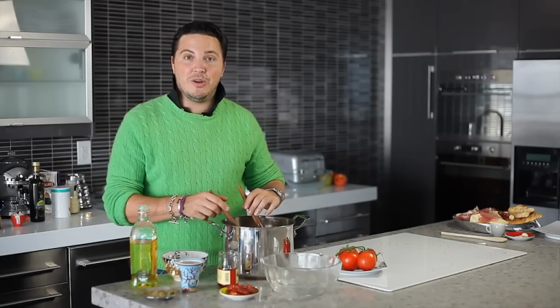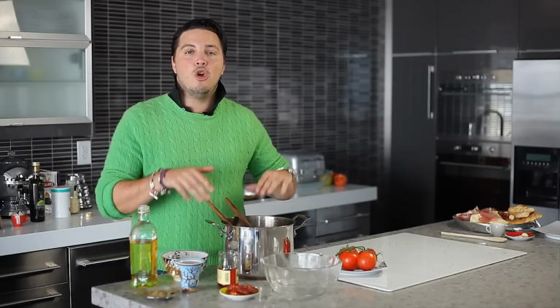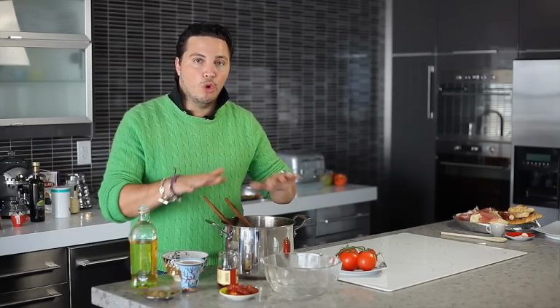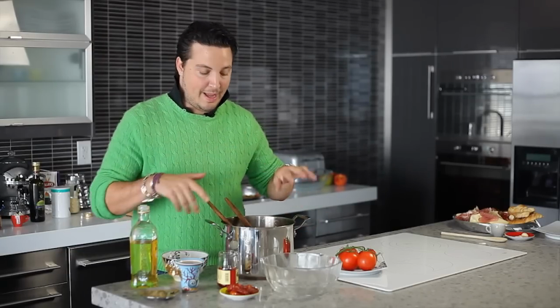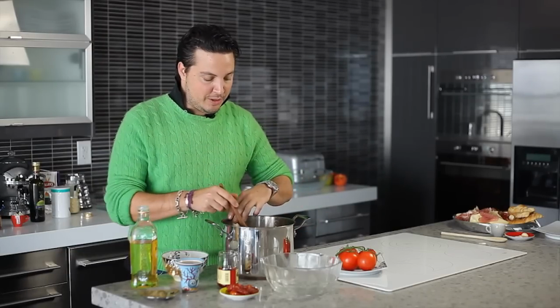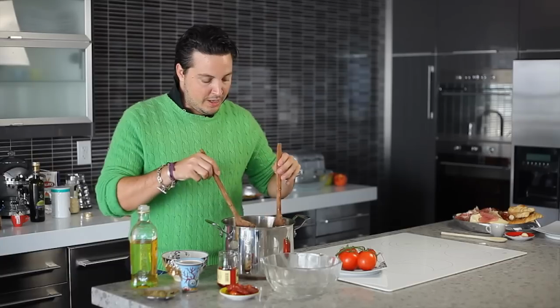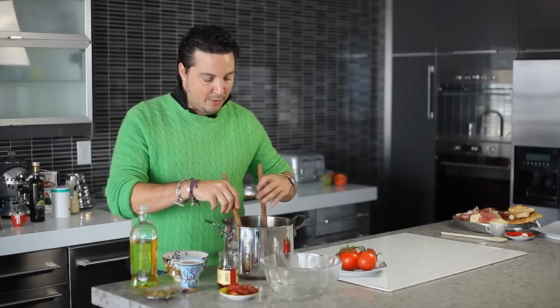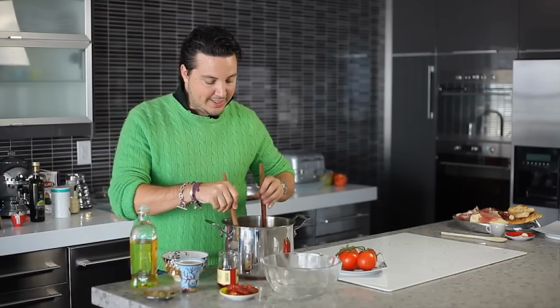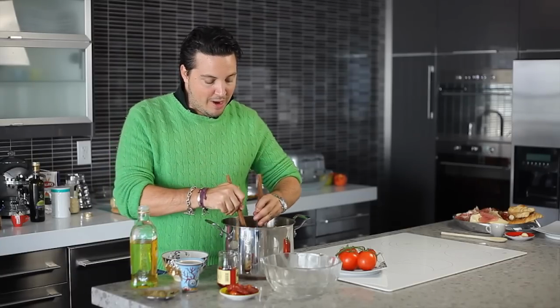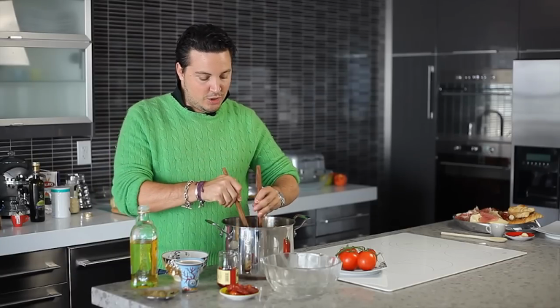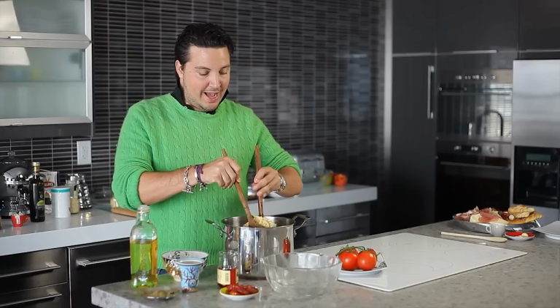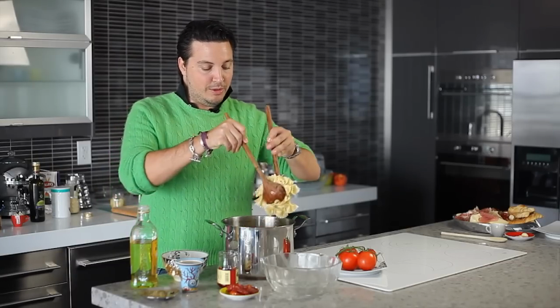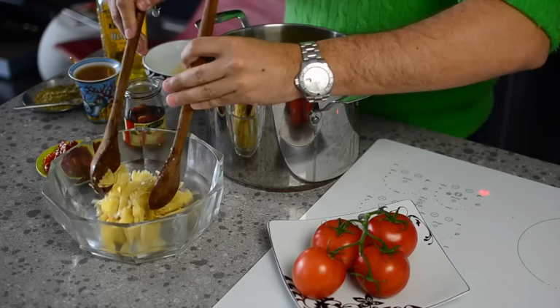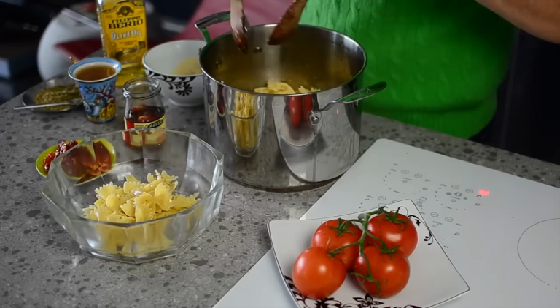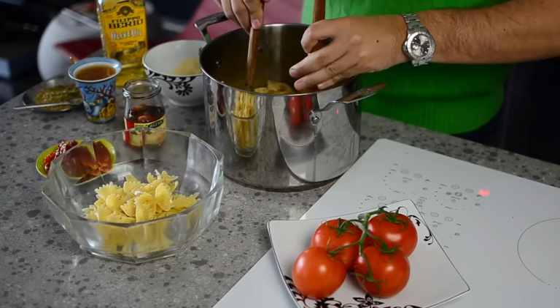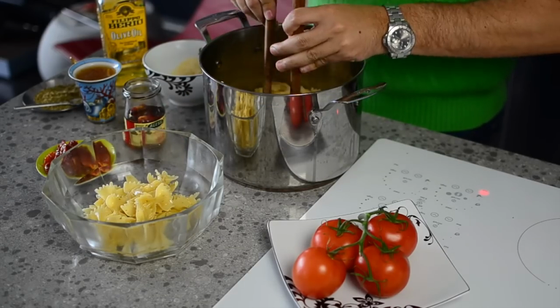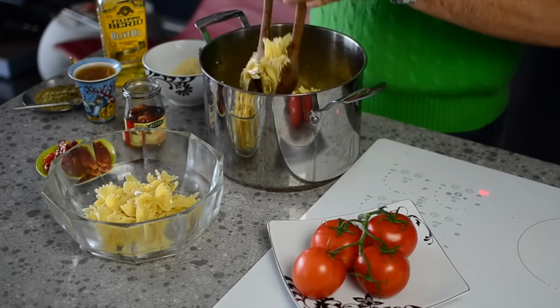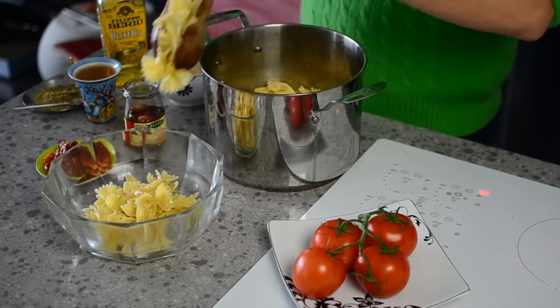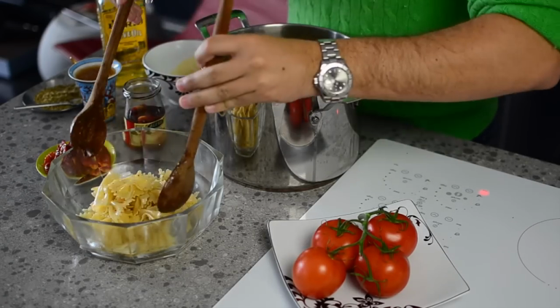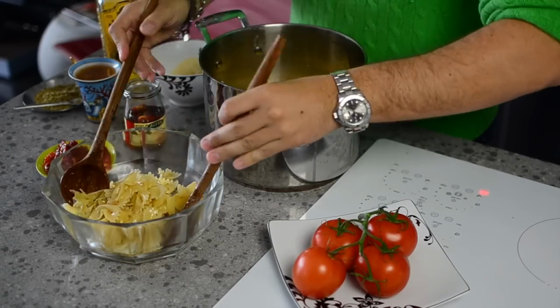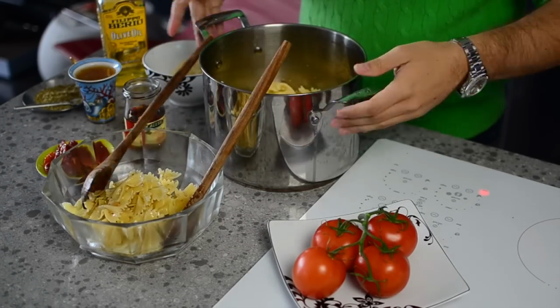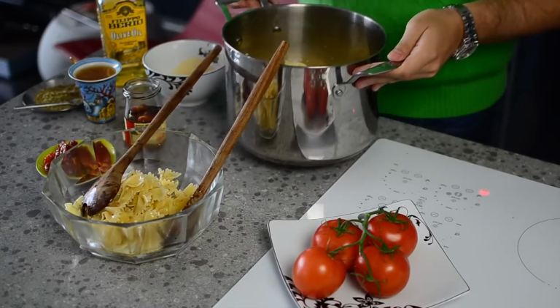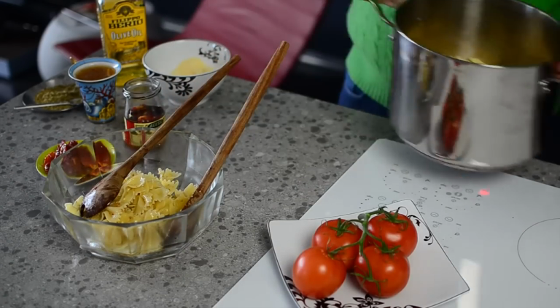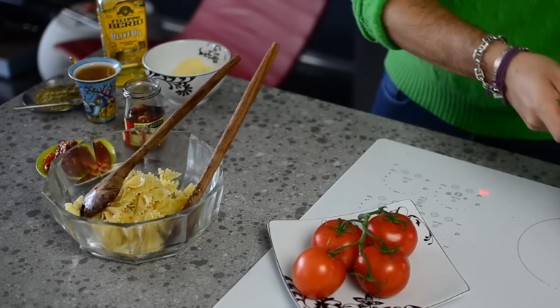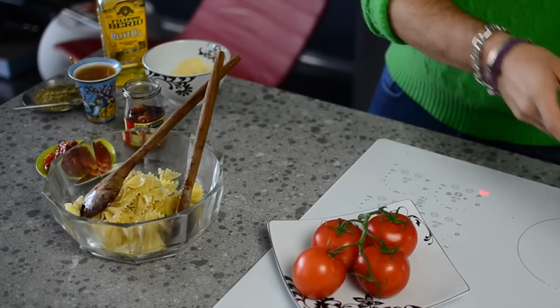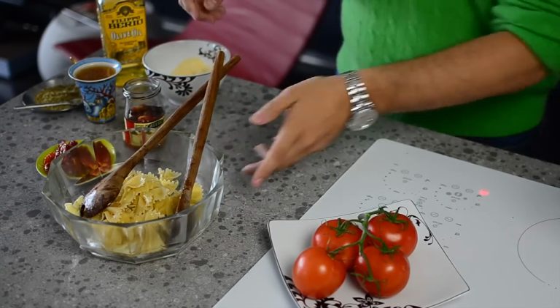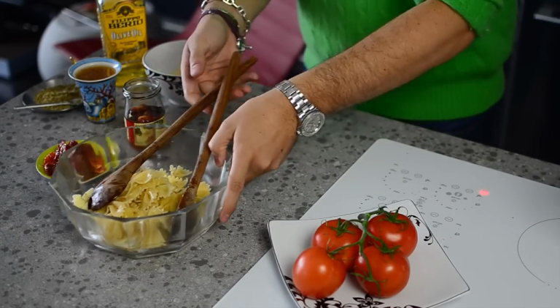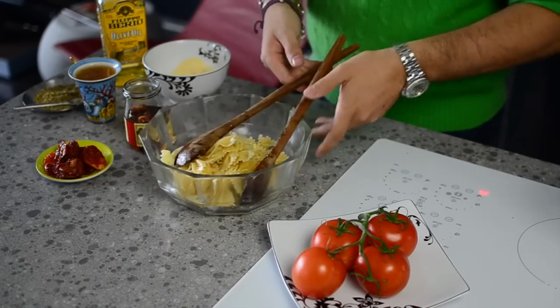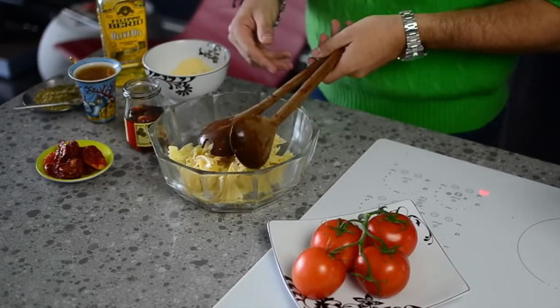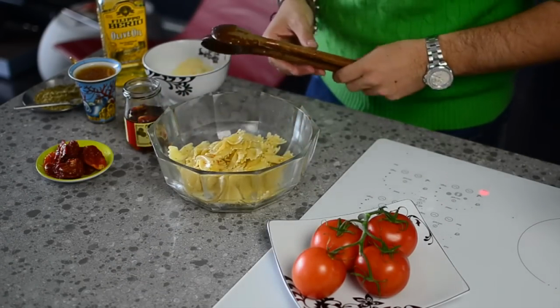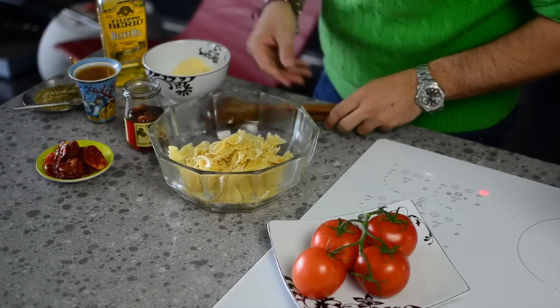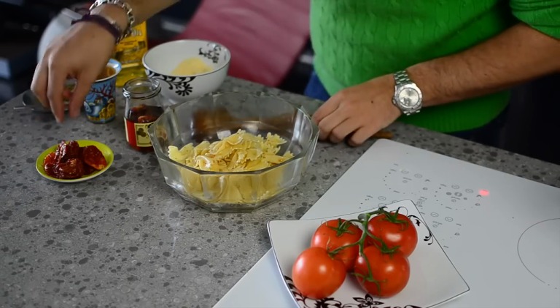What we're going to do is take our bowtie pasta that we already had cooking, at room temperature, and place that right into our salad bowl. Then we're going to take our sun-dried tomatoes and place those right on top.